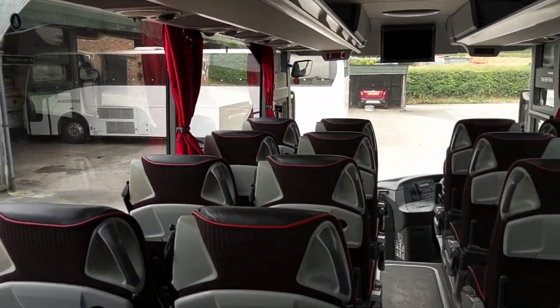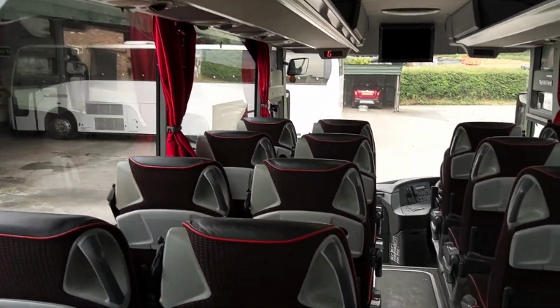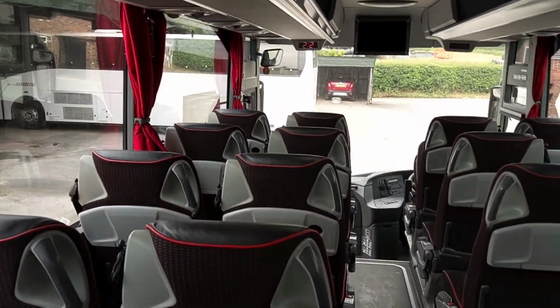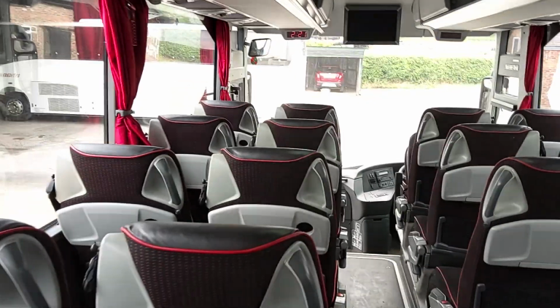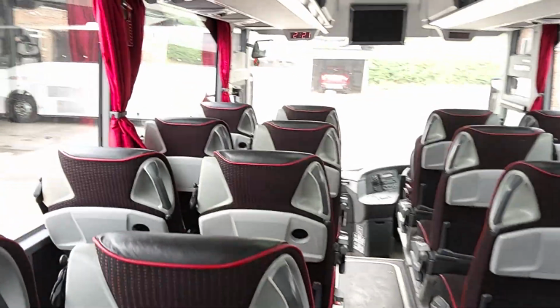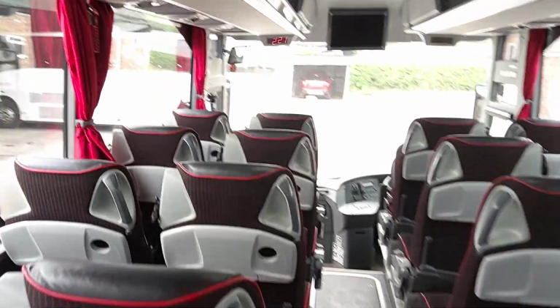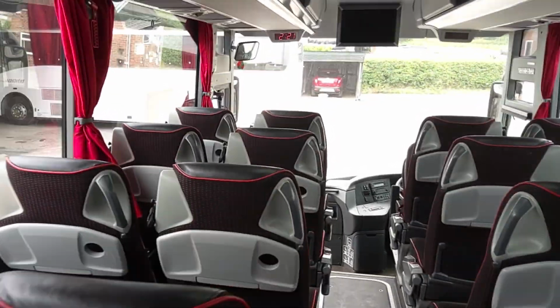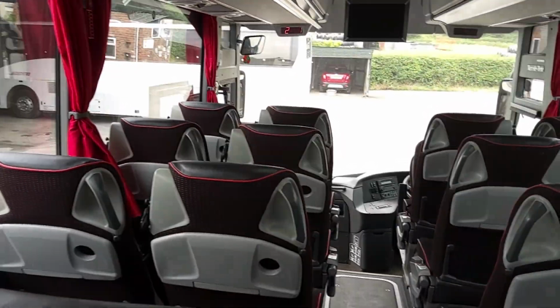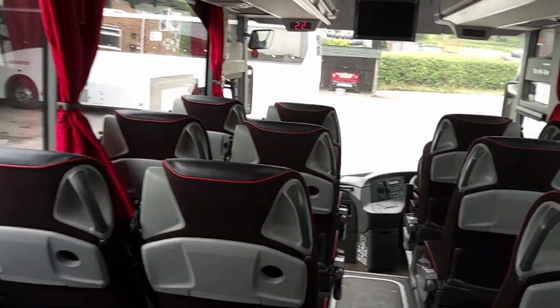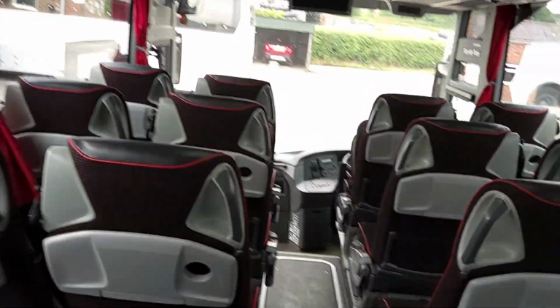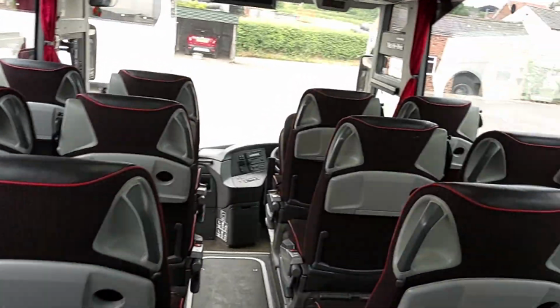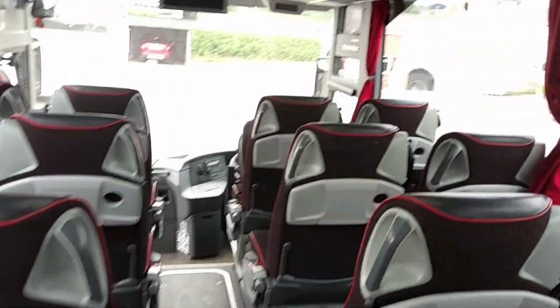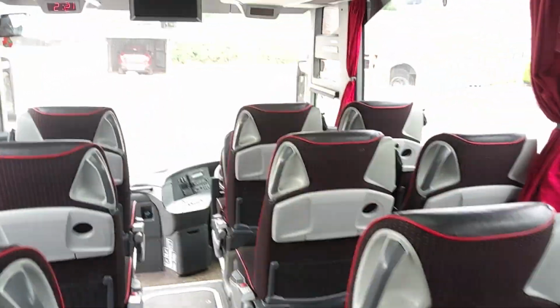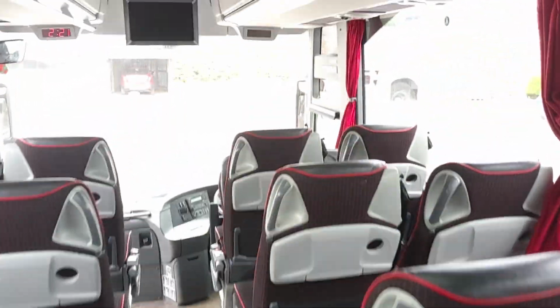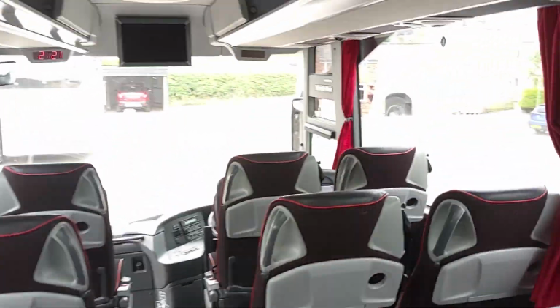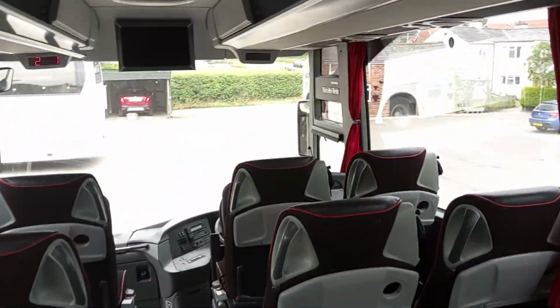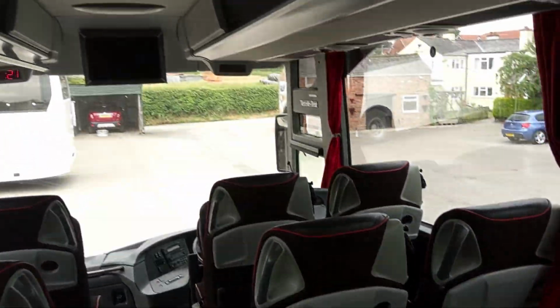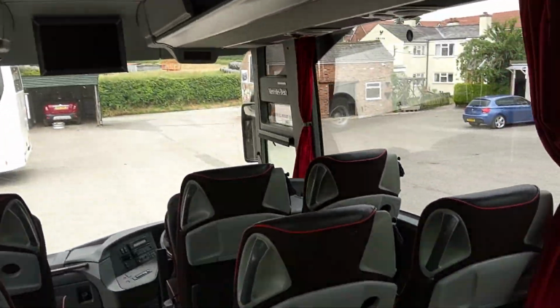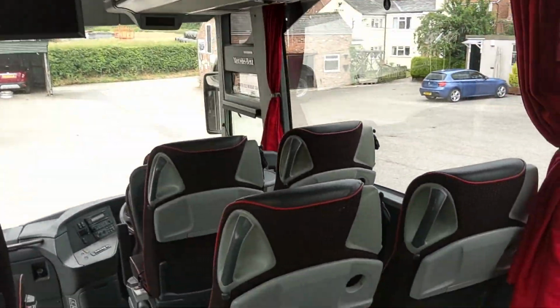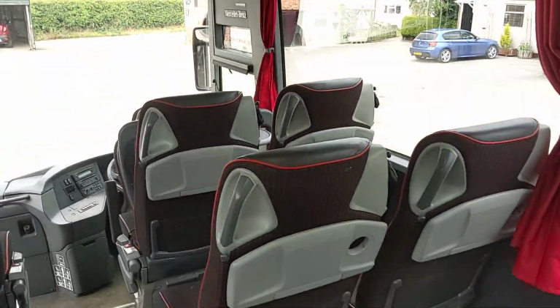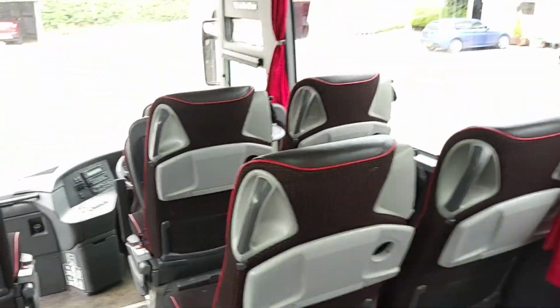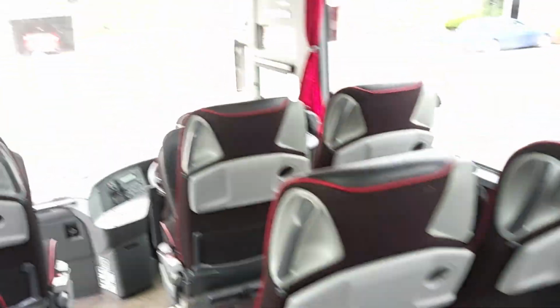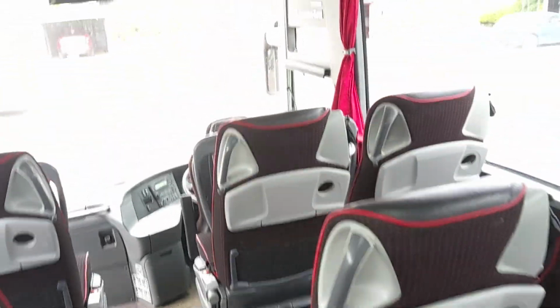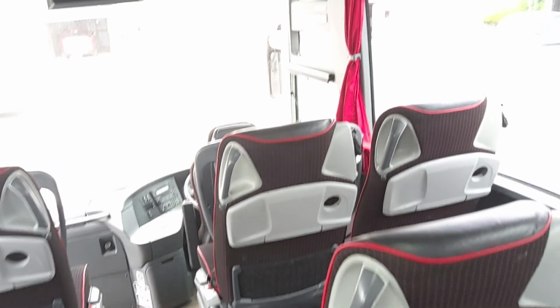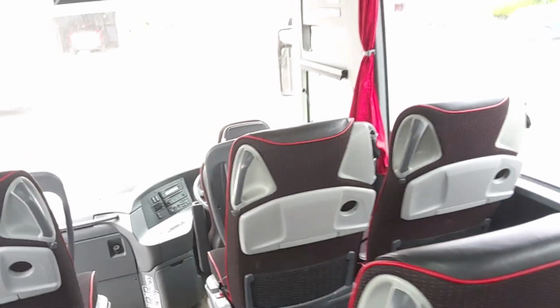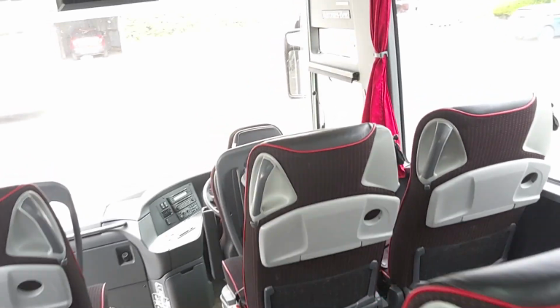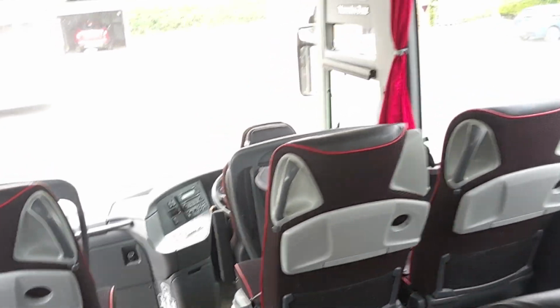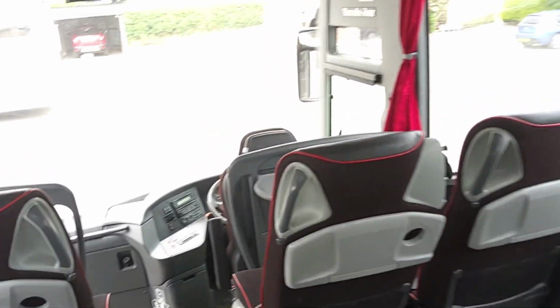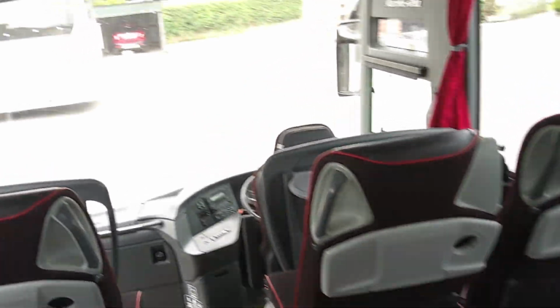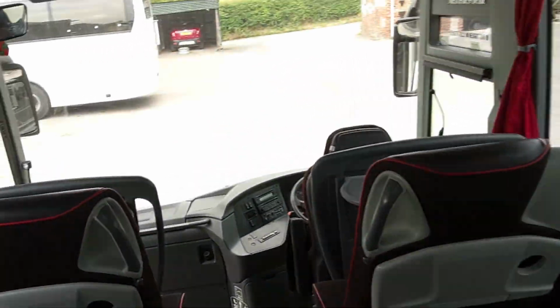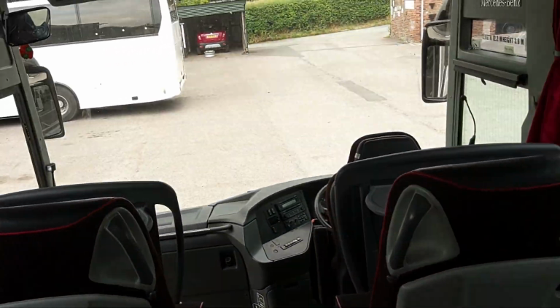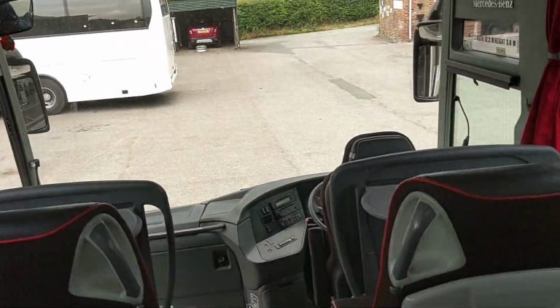So this vehicle will up-seat to 53 standard, which is always a good selling point for later in life — it gives it more of a day two or day three use, whichever way you look at it.